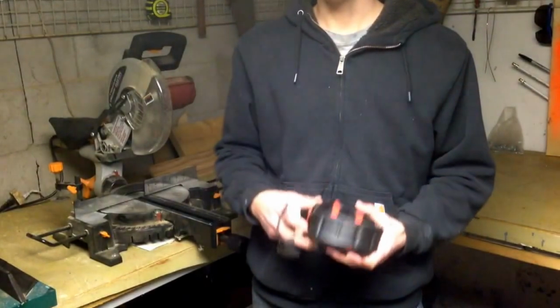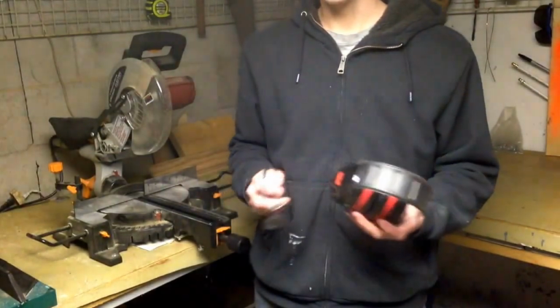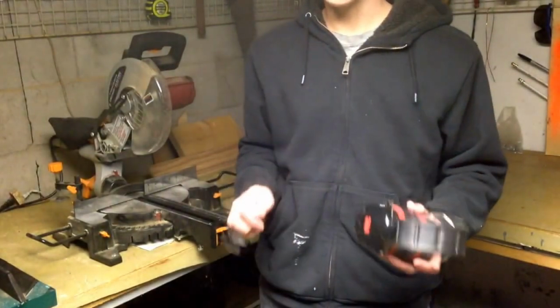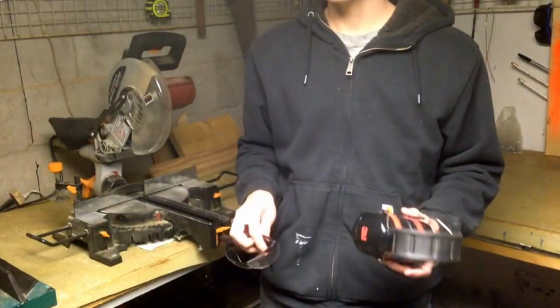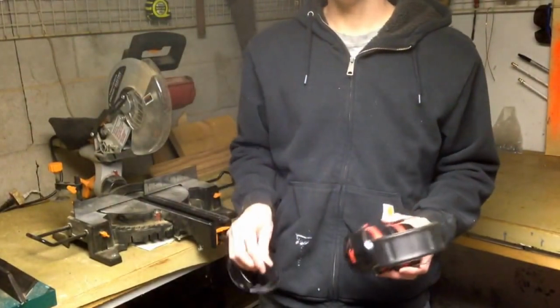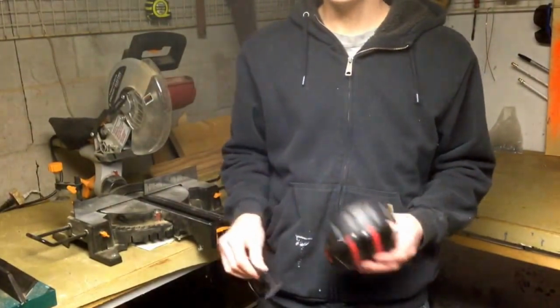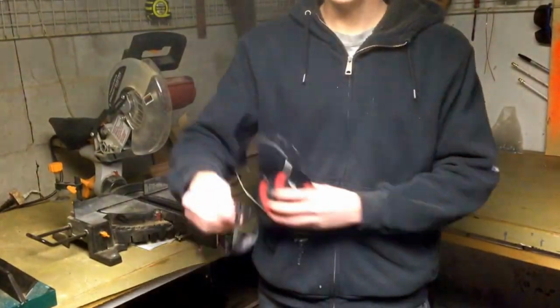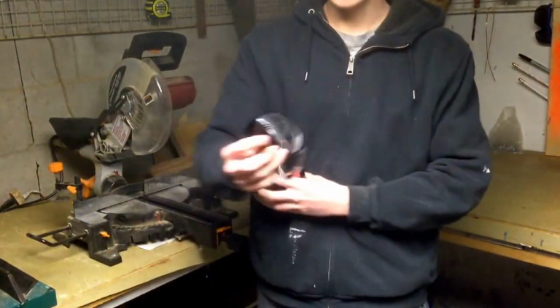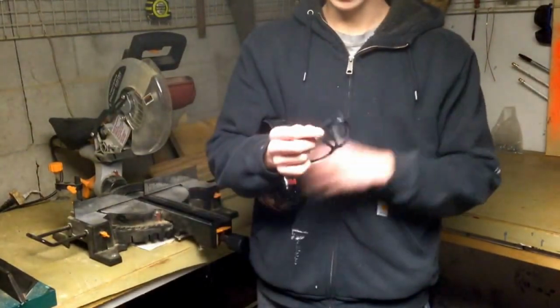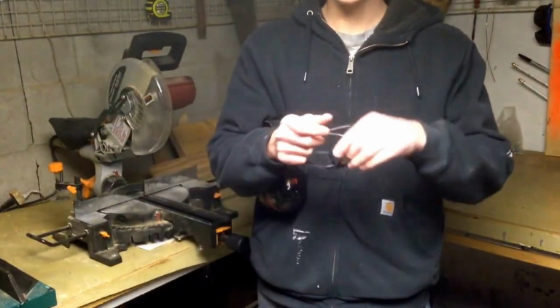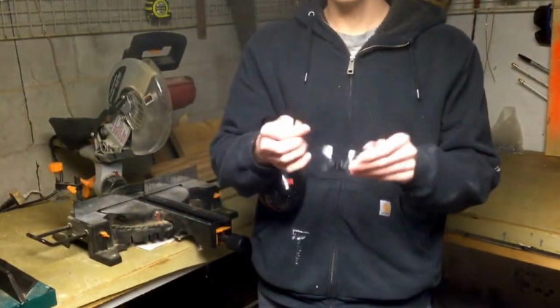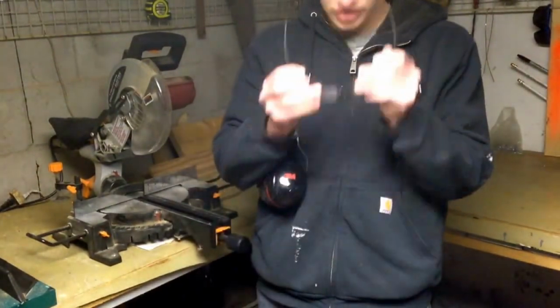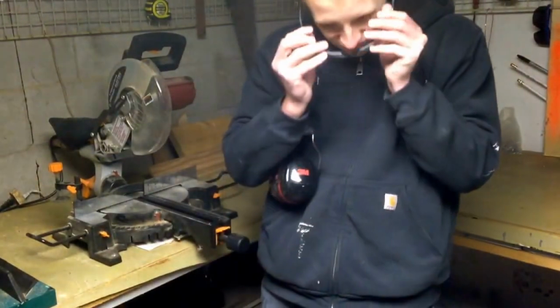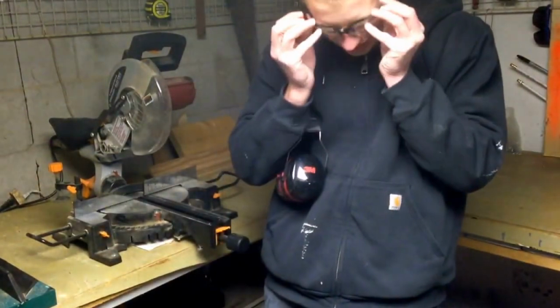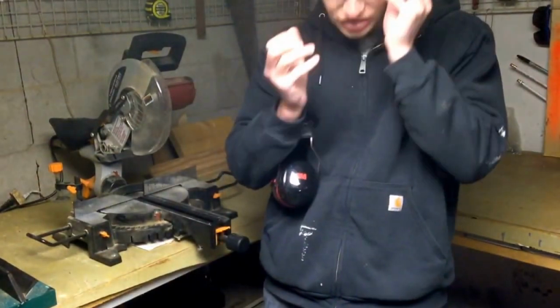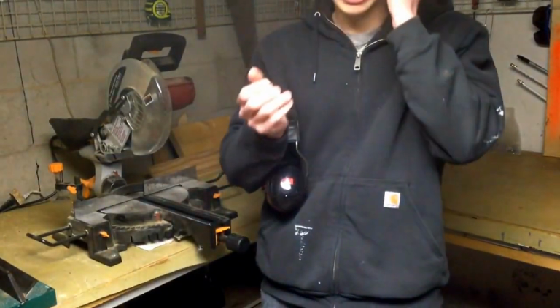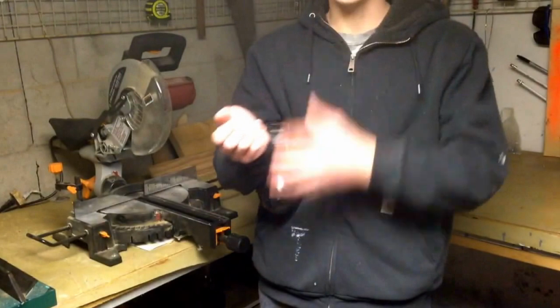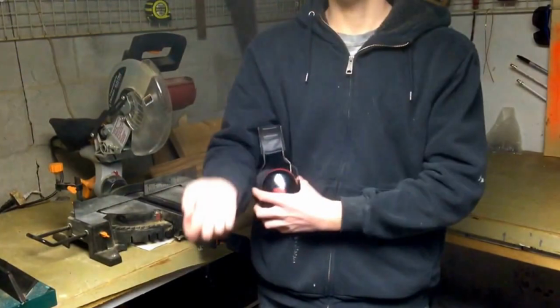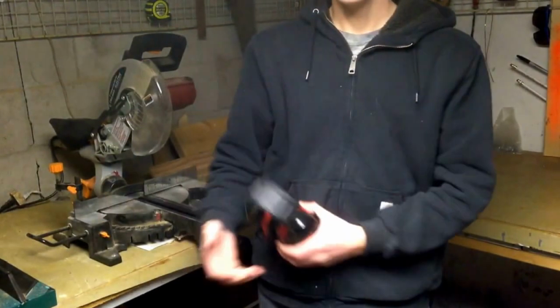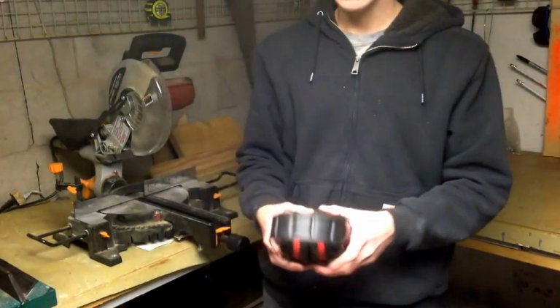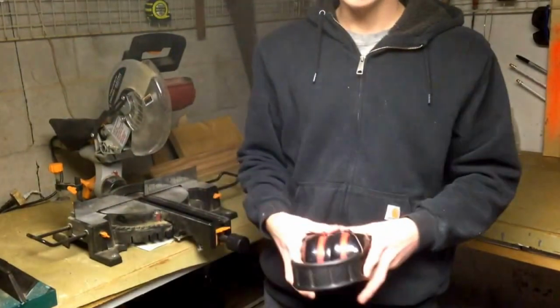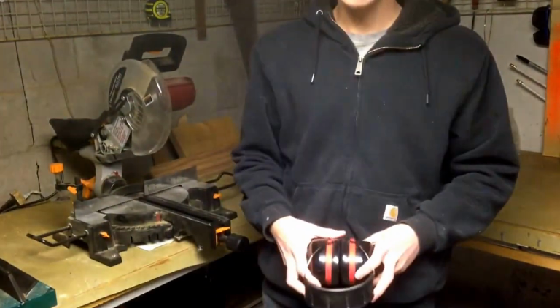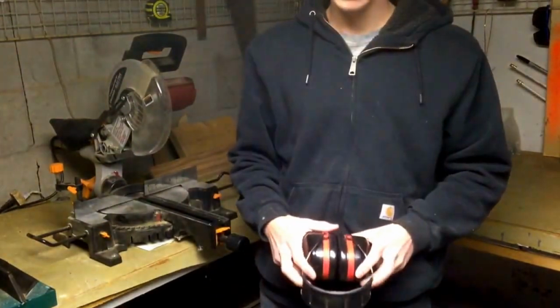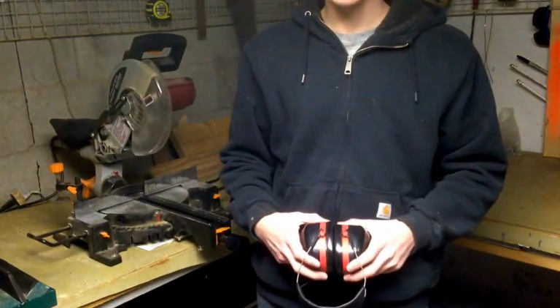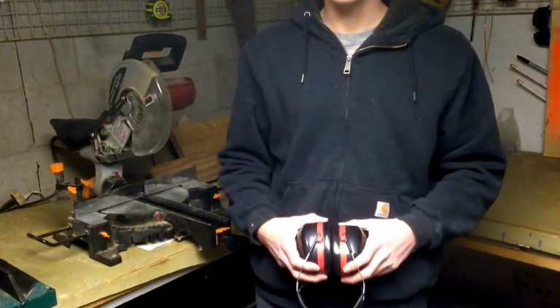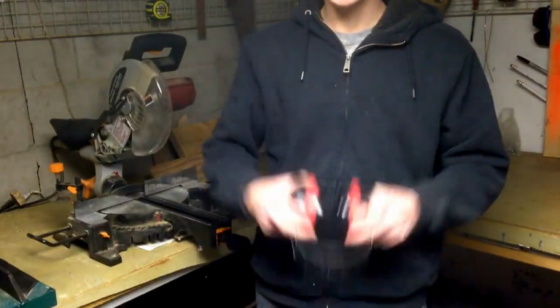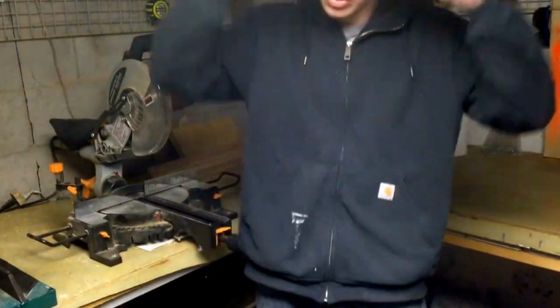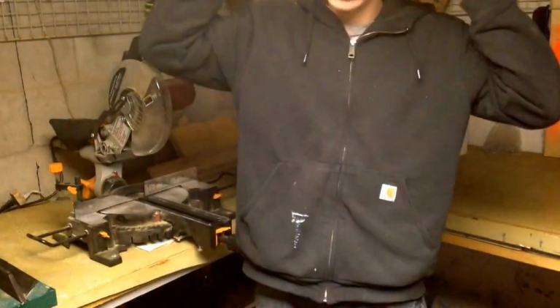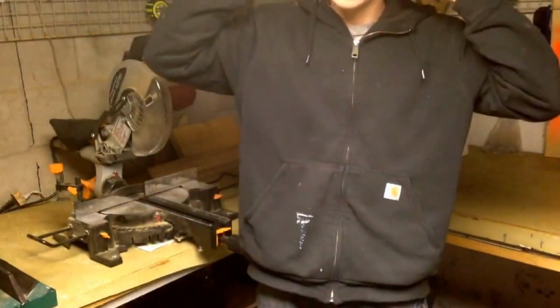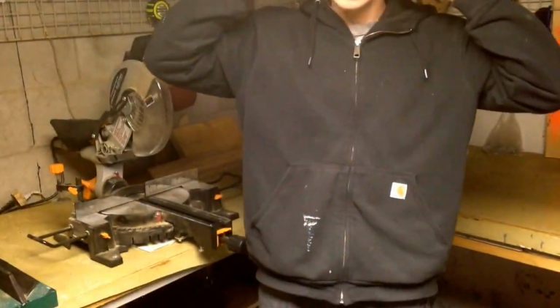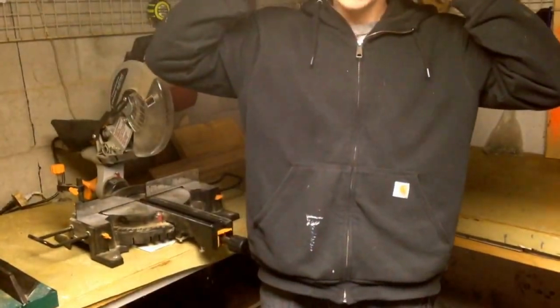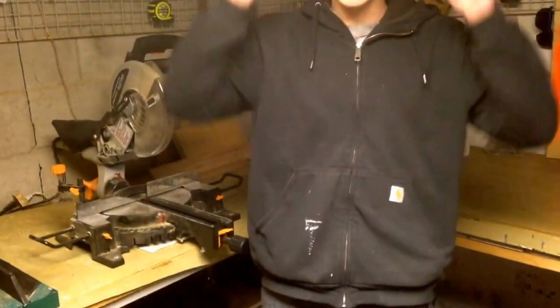First, before we start, we're going to go over key safety things. You're always going to want to wear safety glasses to protect your eyes. And if you're around loud power equipment, you're going to want to use hearing protection.